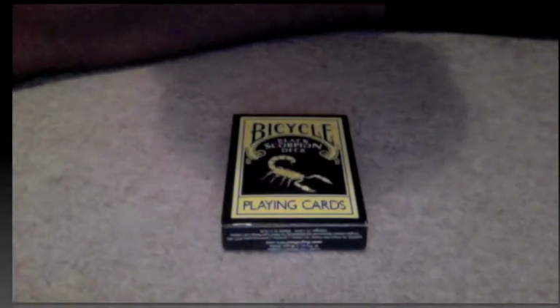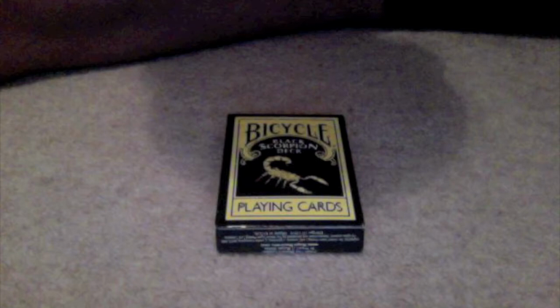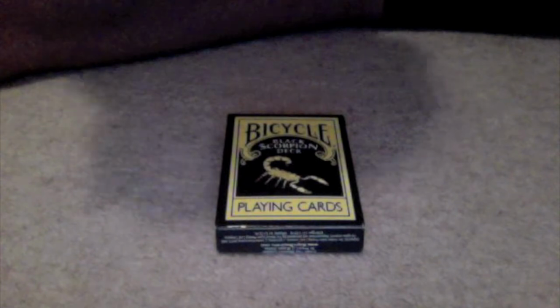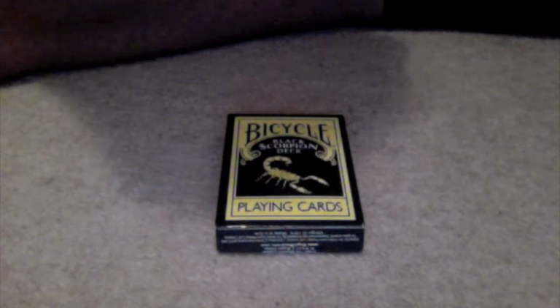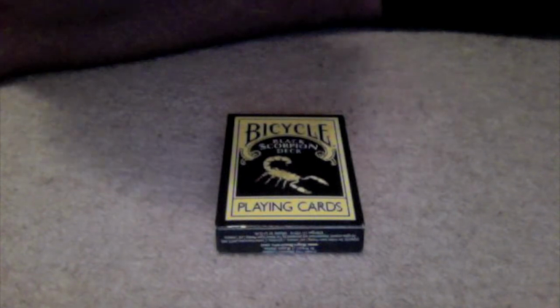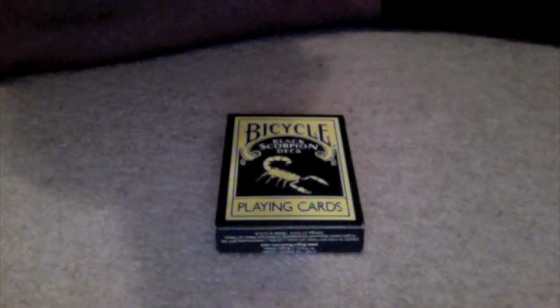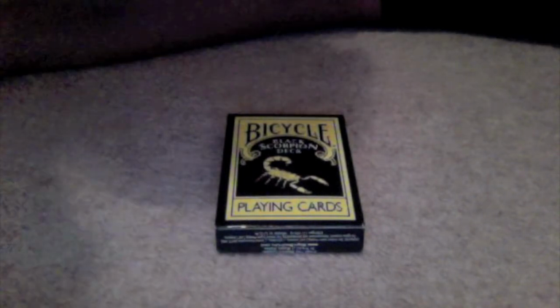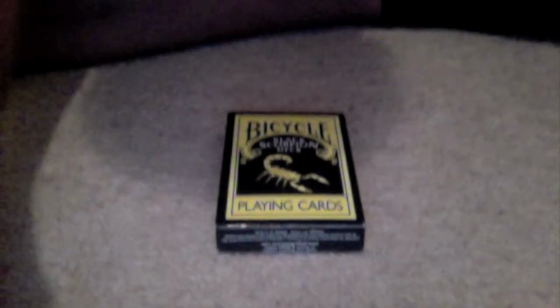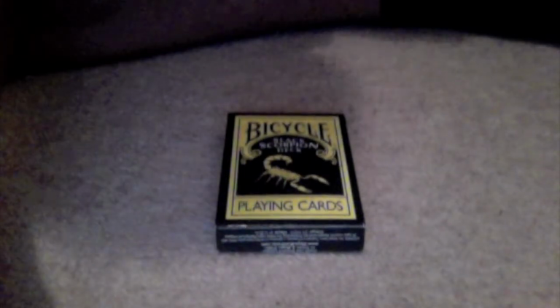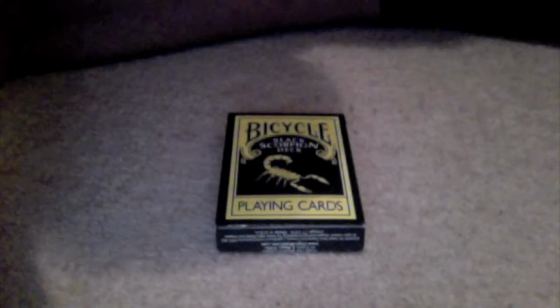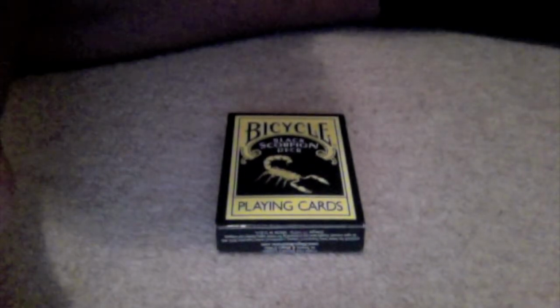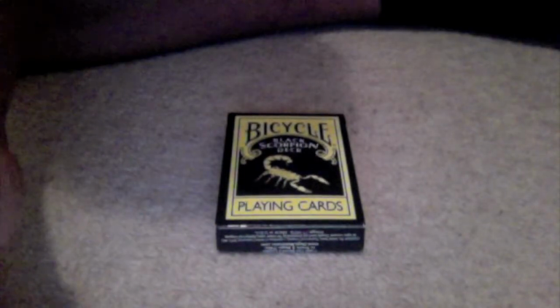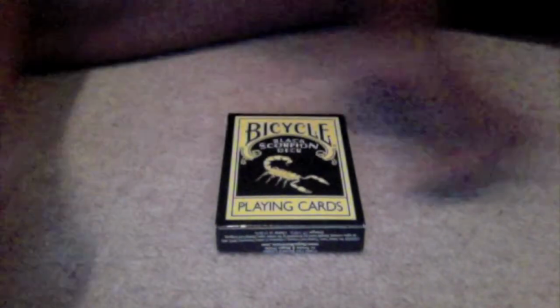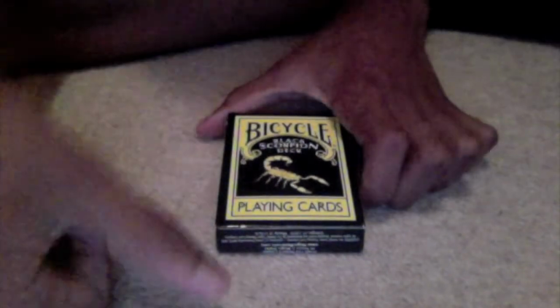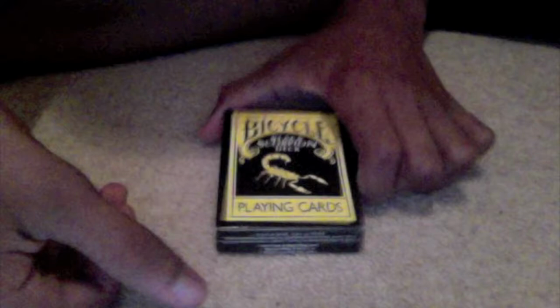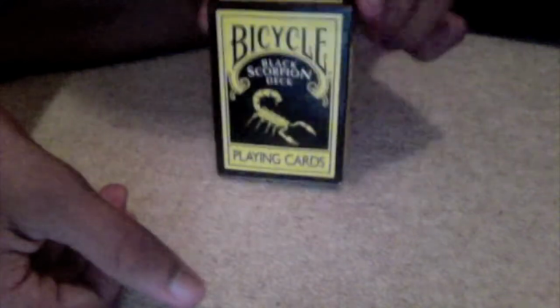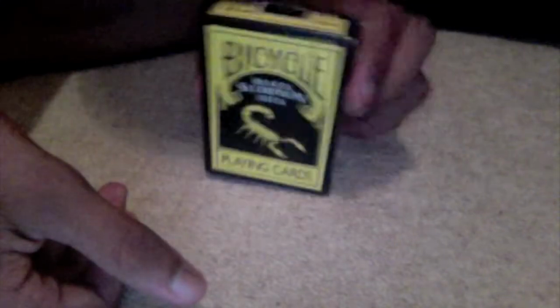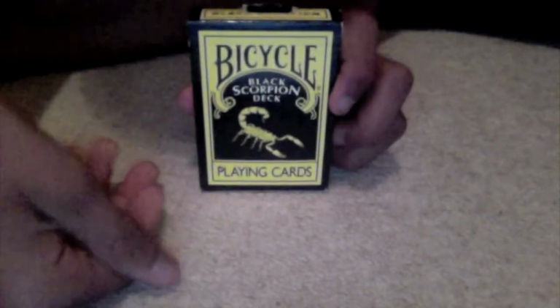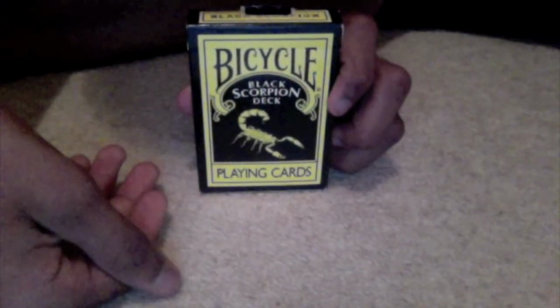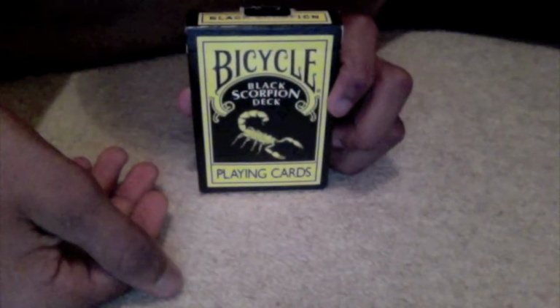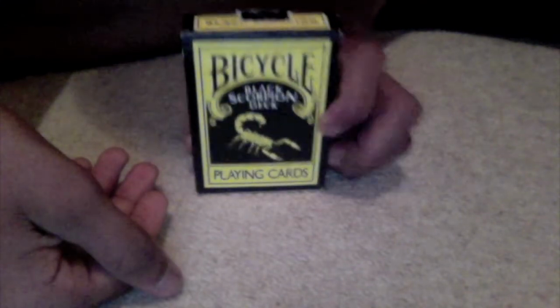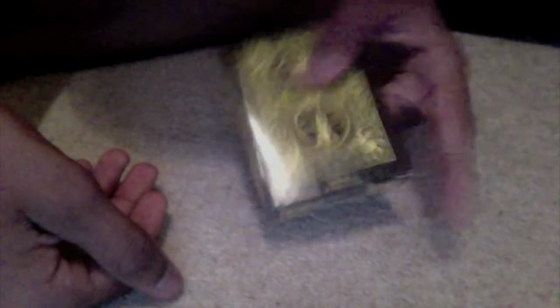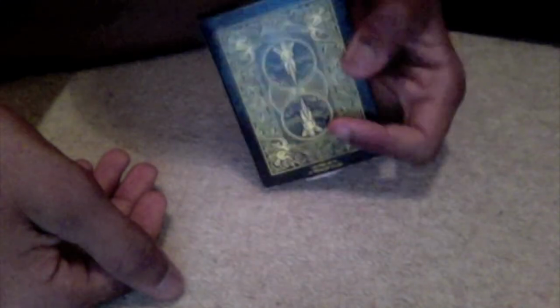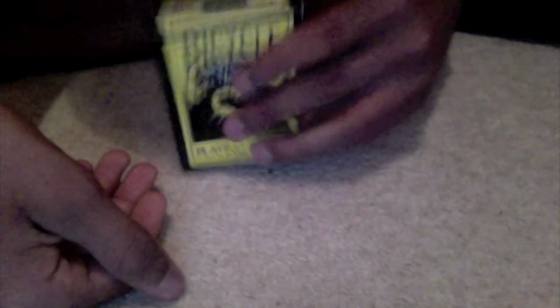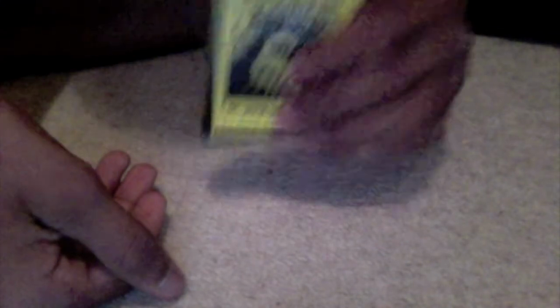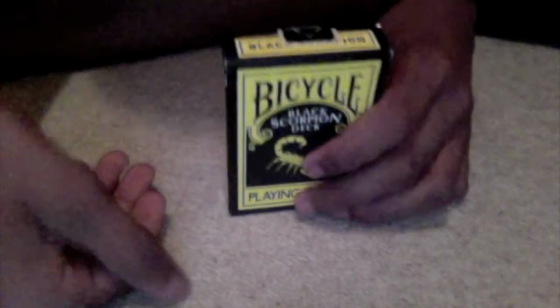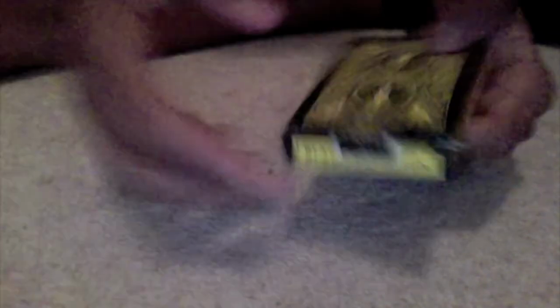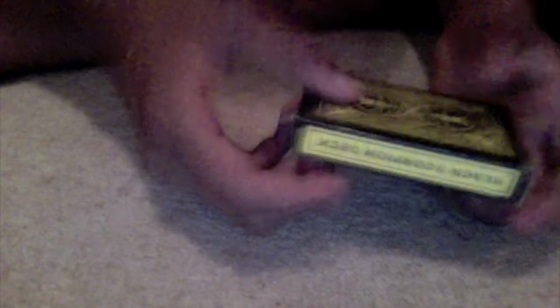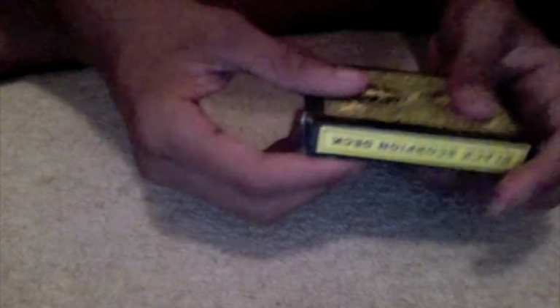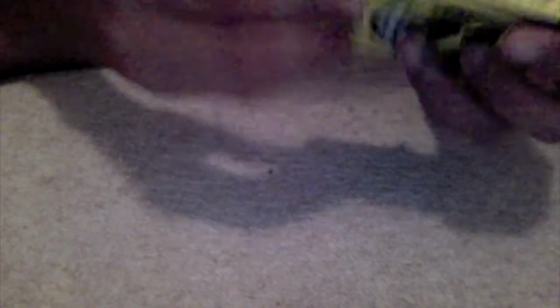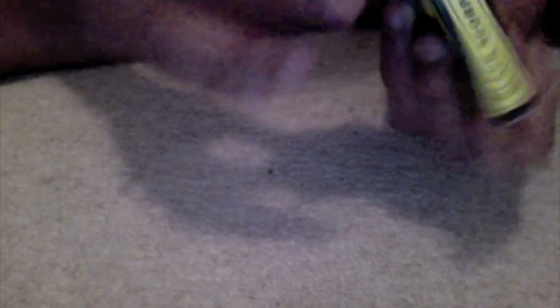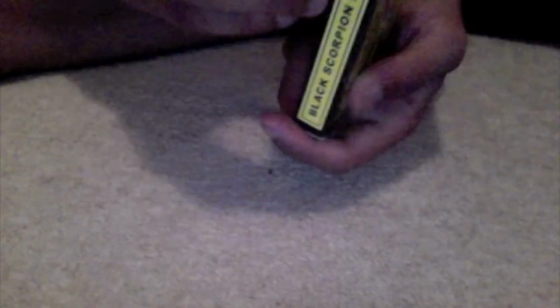Hey, what's up guys, this is one half of the Magician Boys and today I'm going to be showing you a little trick with my new black scorpion deck — bicycle. I'm going to be showing you the gaff trick.